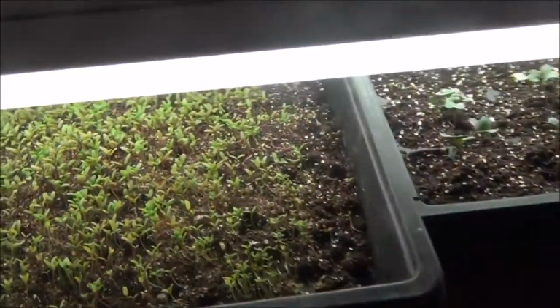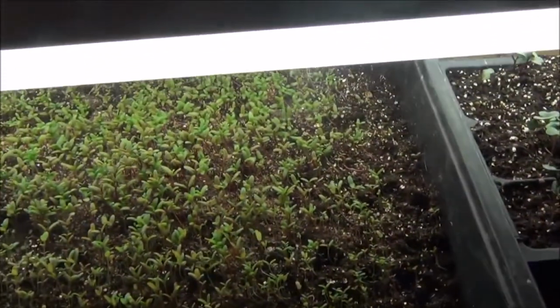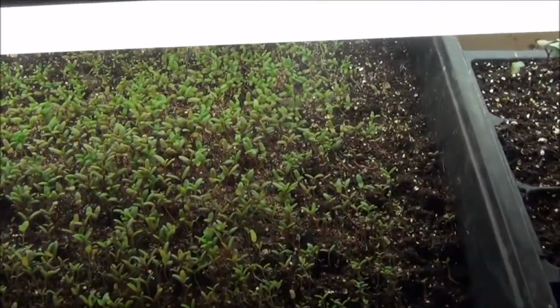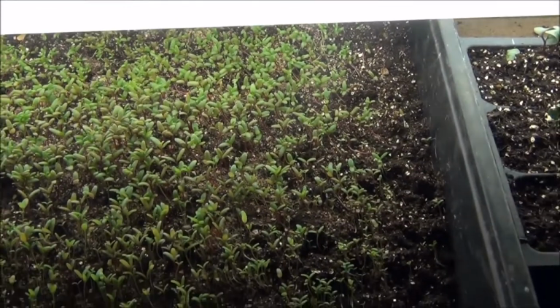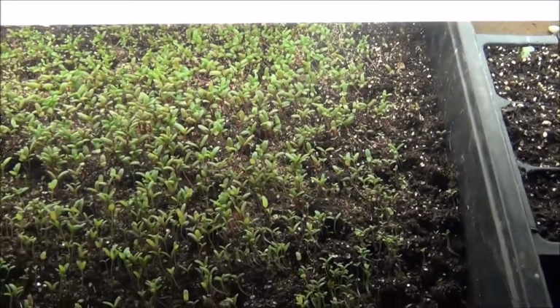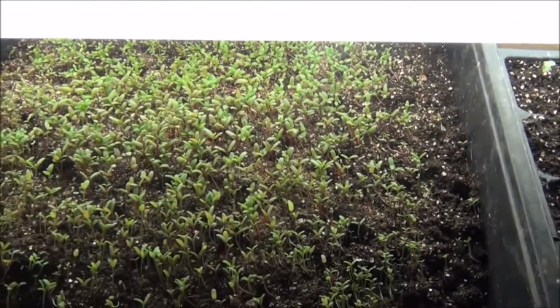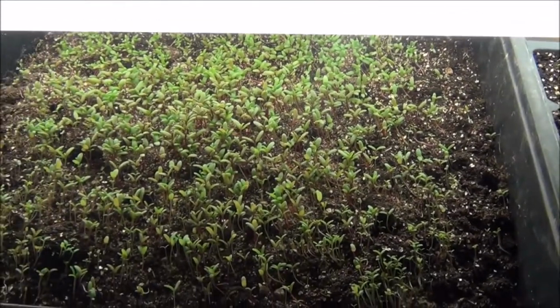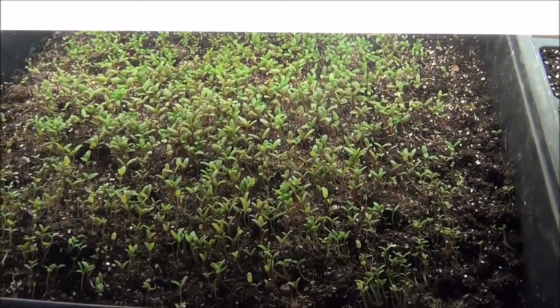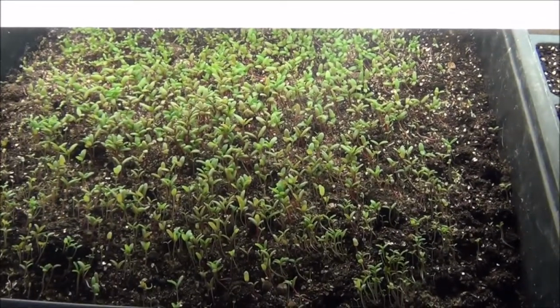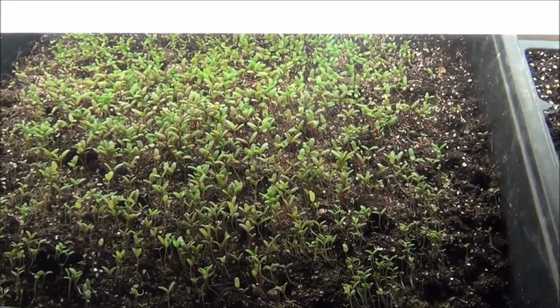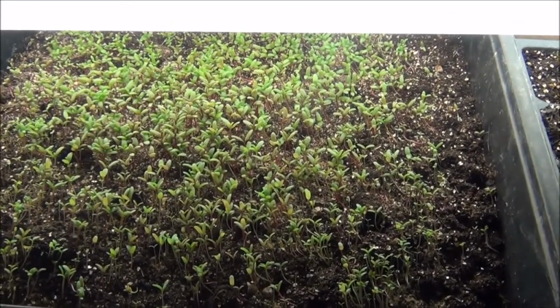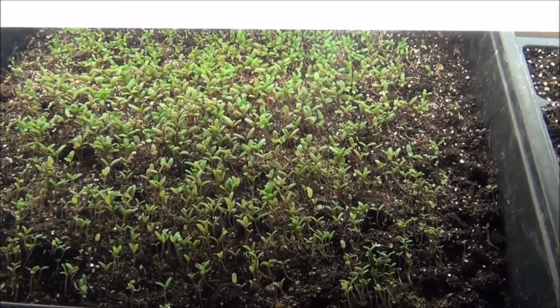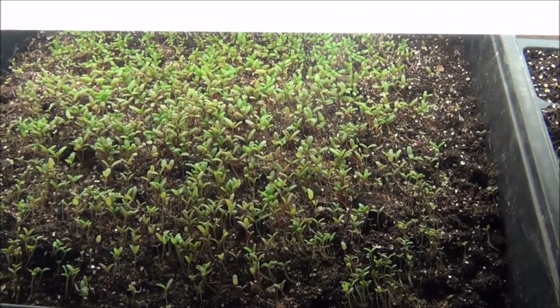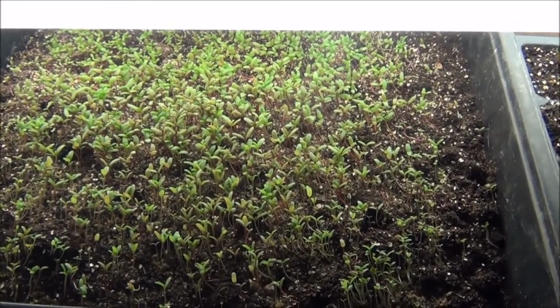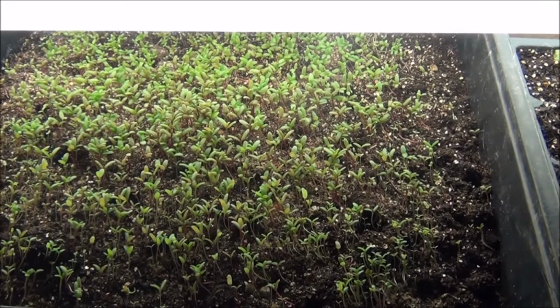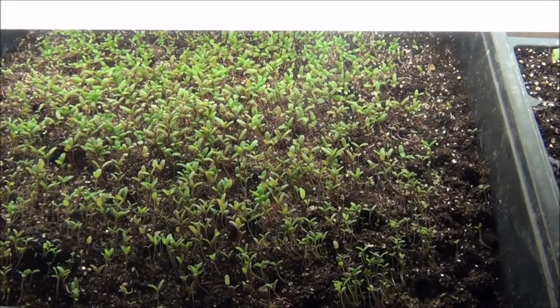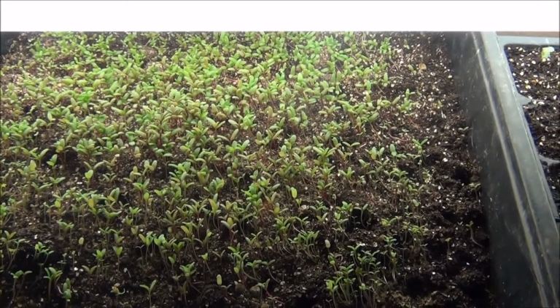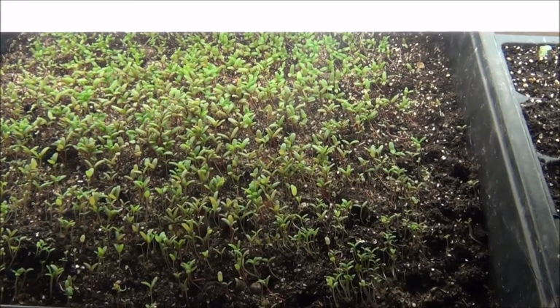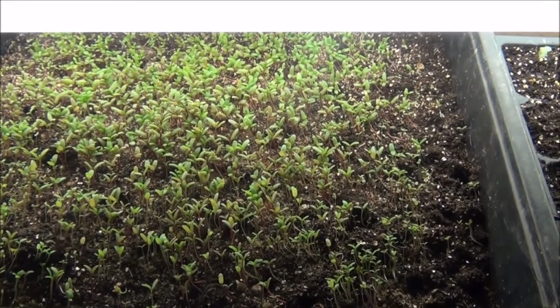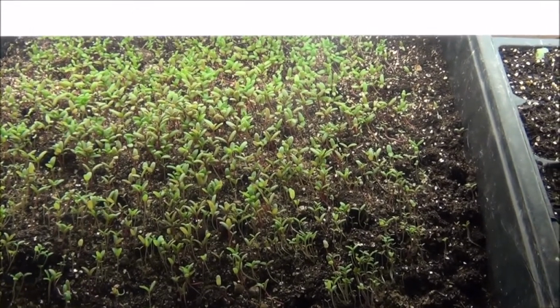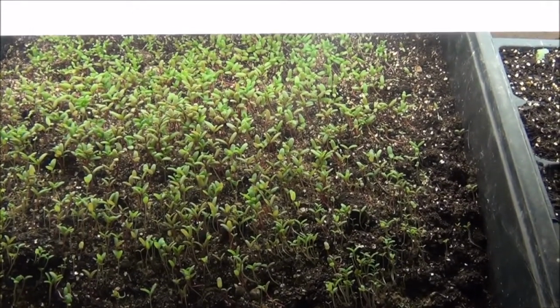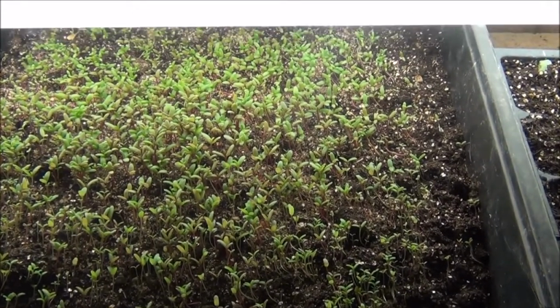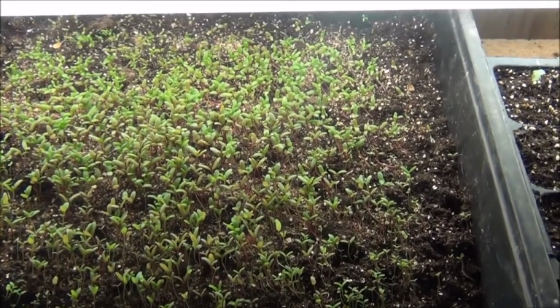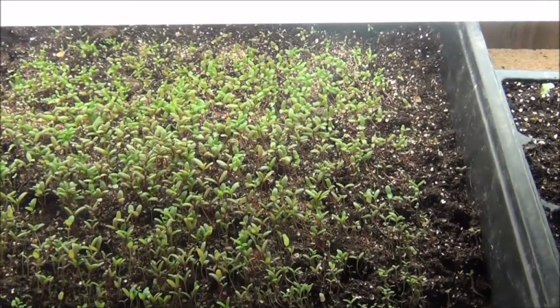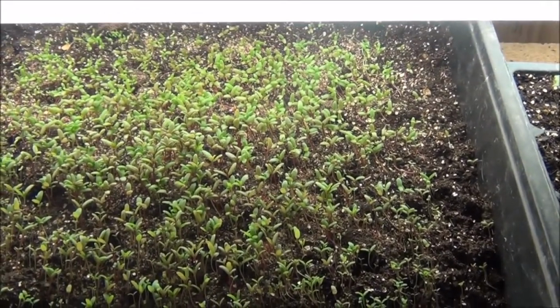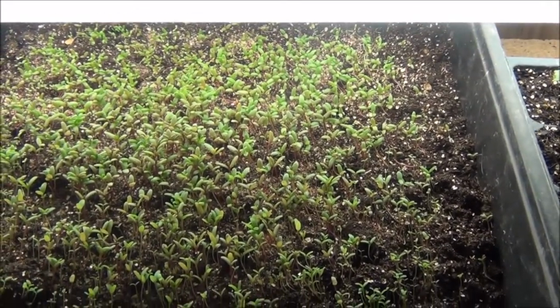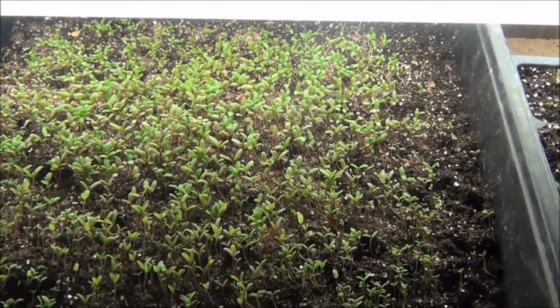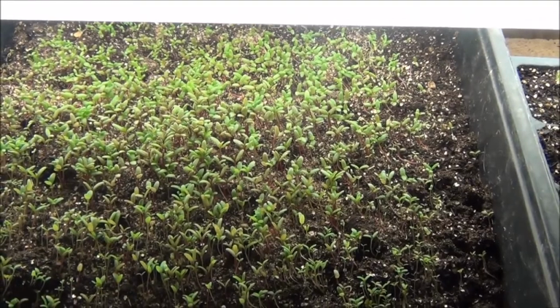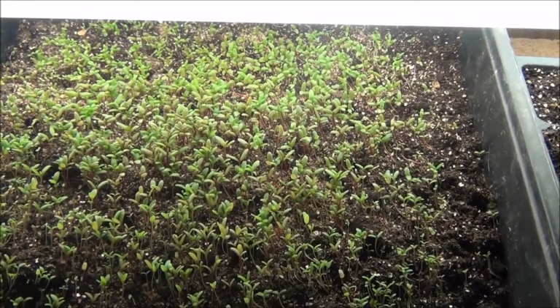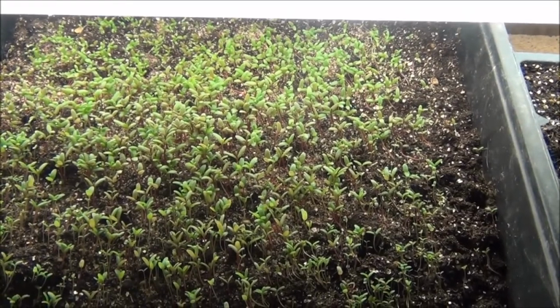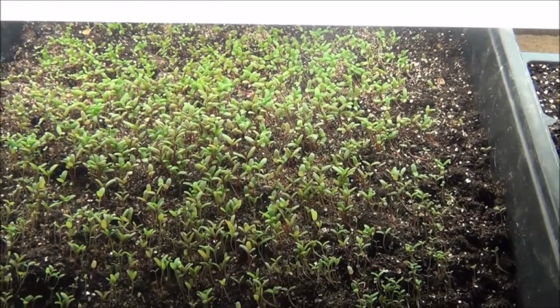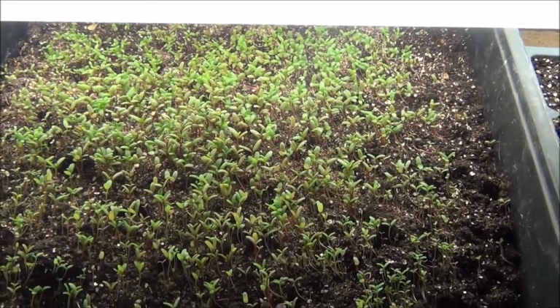Moss rose. Look at all them. These are seeds that I saved. I actually just went out this spring and got some seeds off my hanging baskets. Didn't know that they'd germinate, but check that out — I got way more seed than I need.